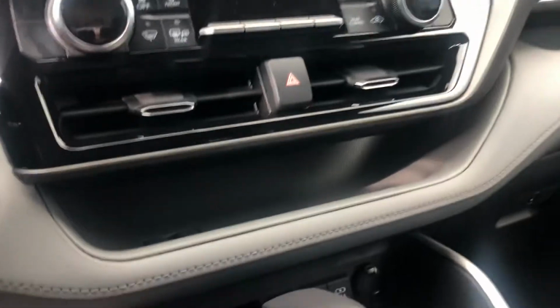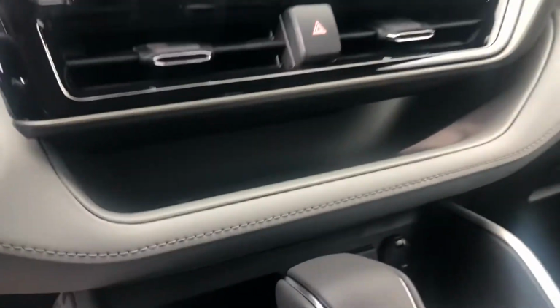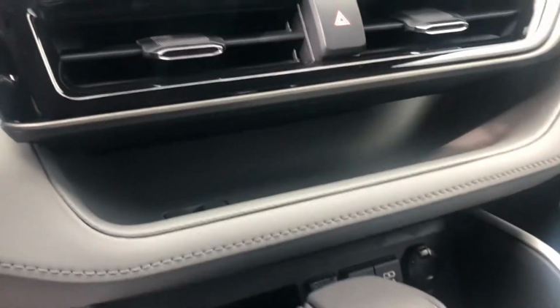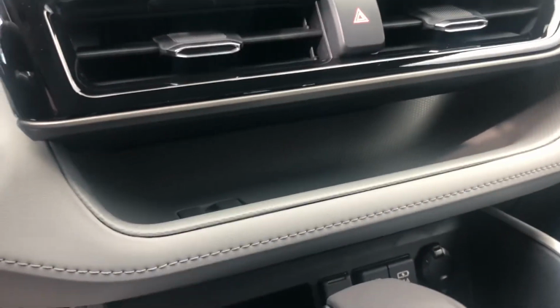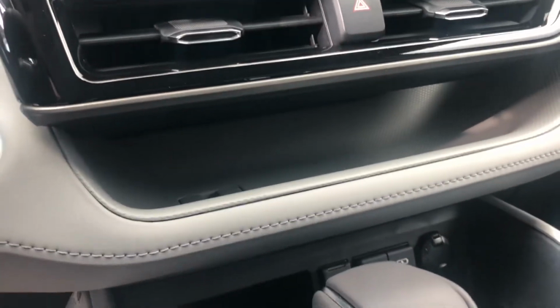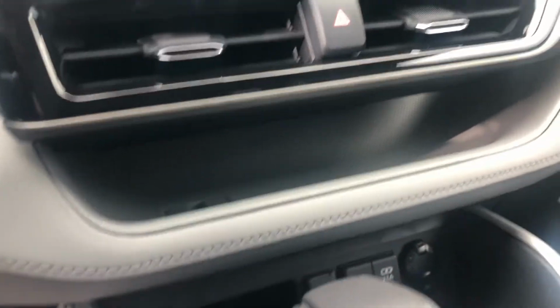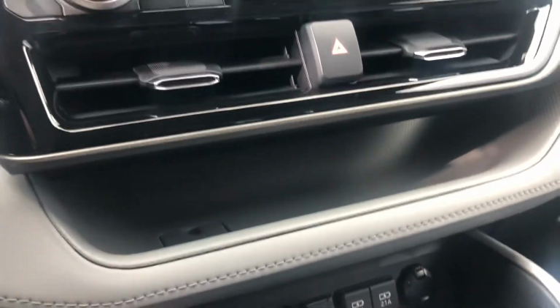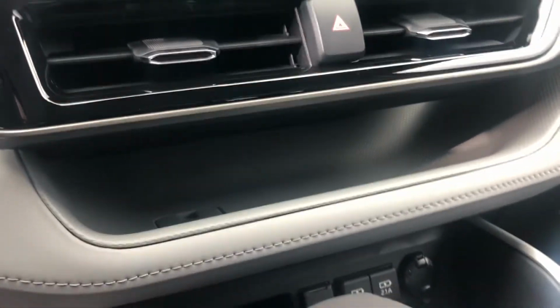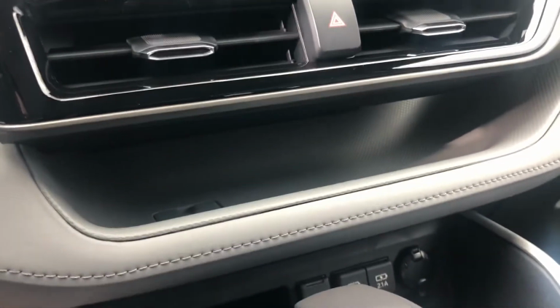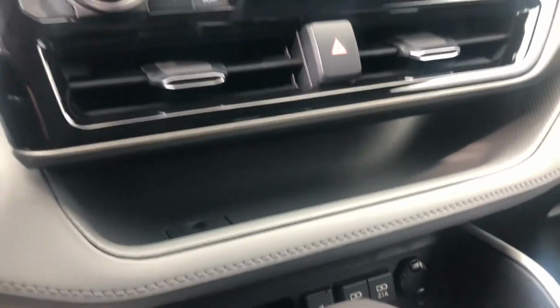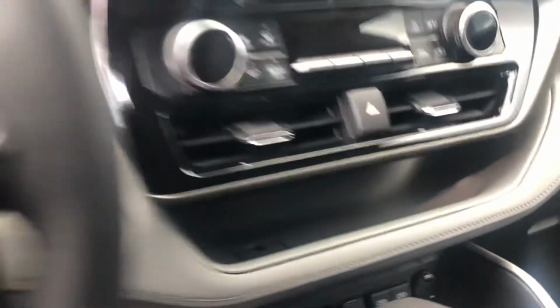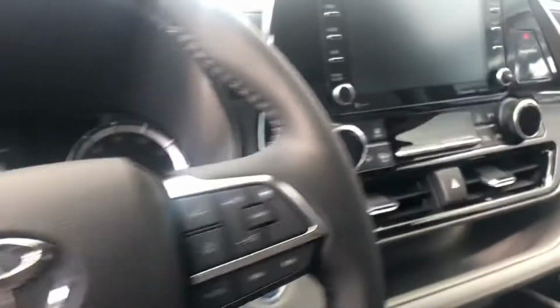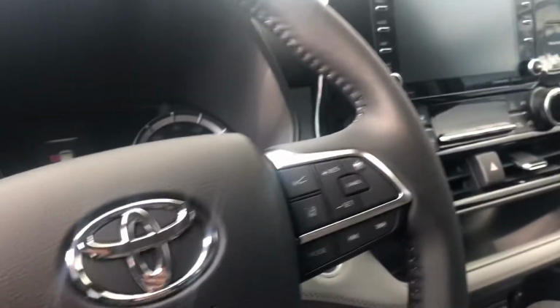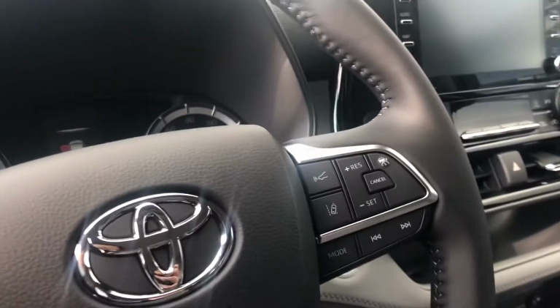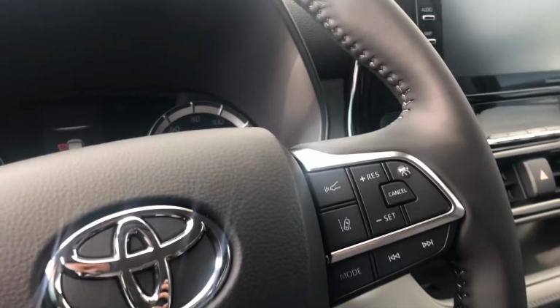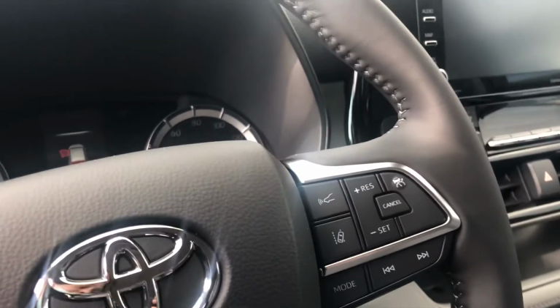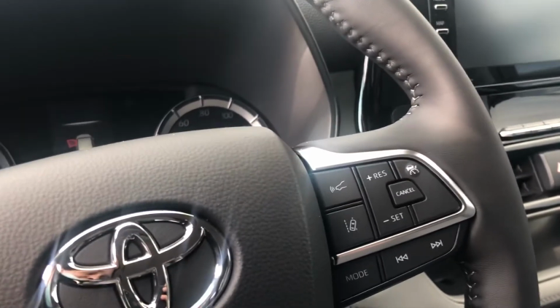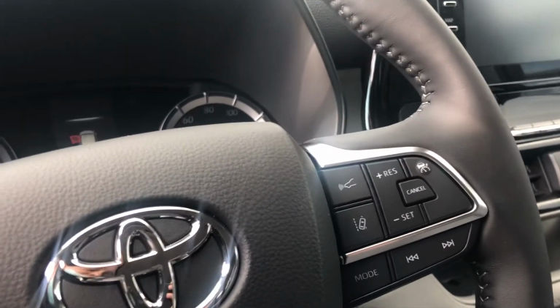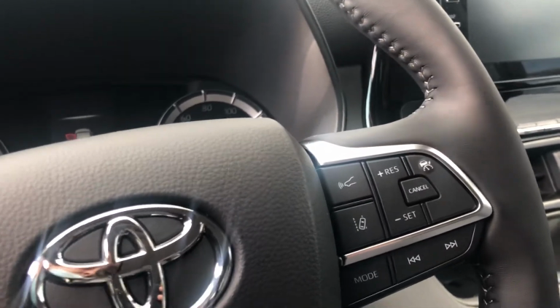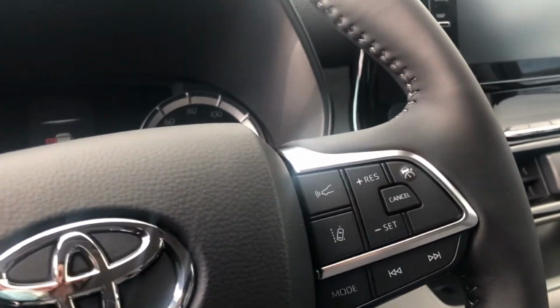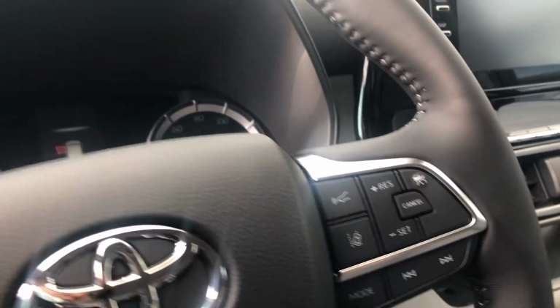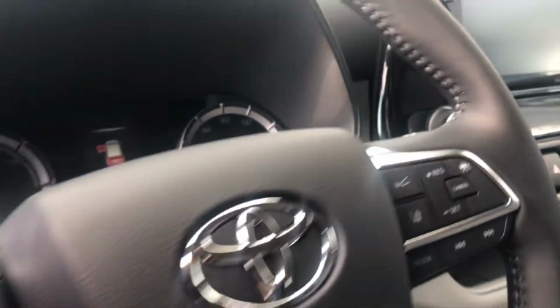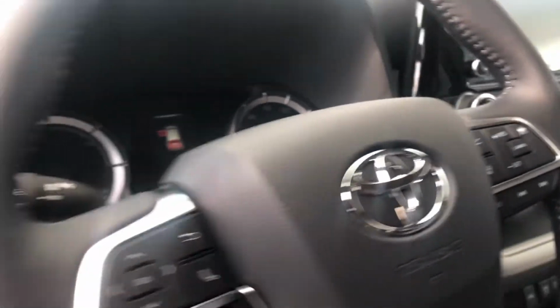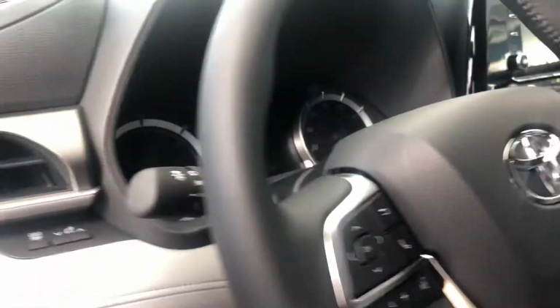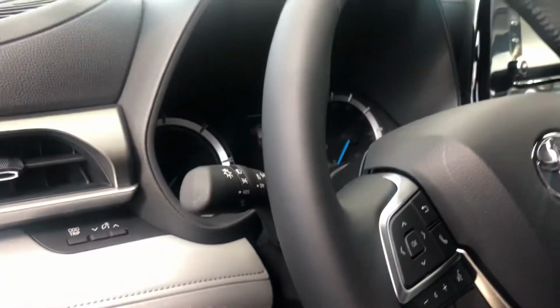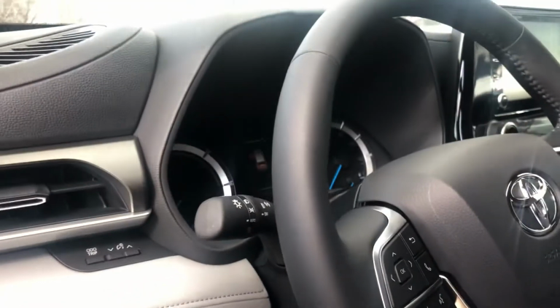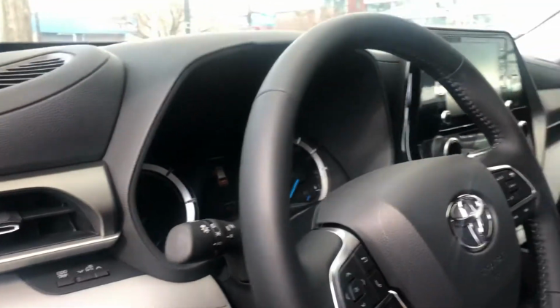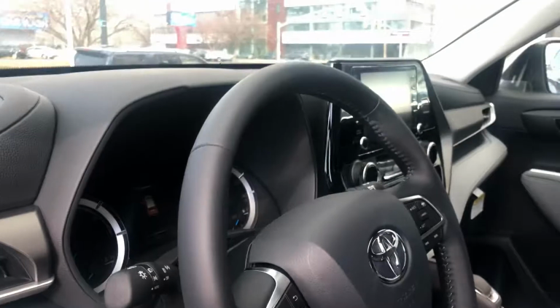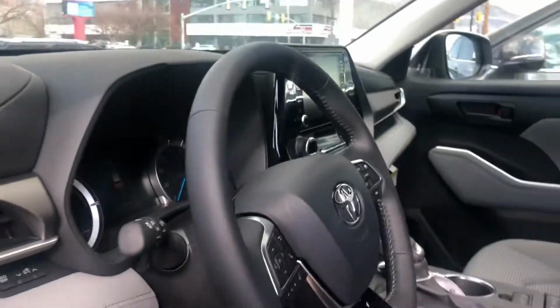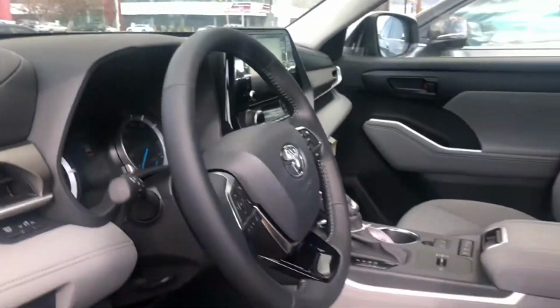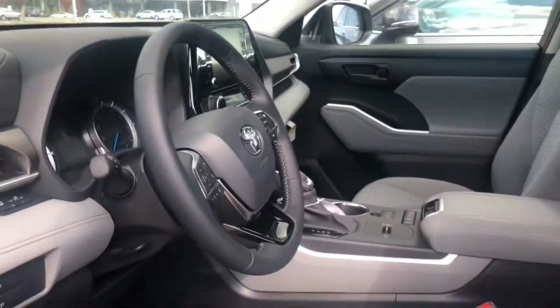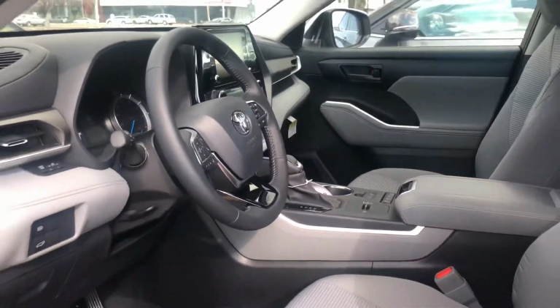You've got your USB inputs — three of them and a 12 volt. You also have dynamic radar cruise control, lane departure alerts, automatic high beams, and the pre-collision system.